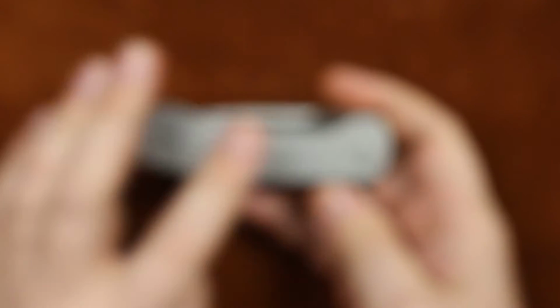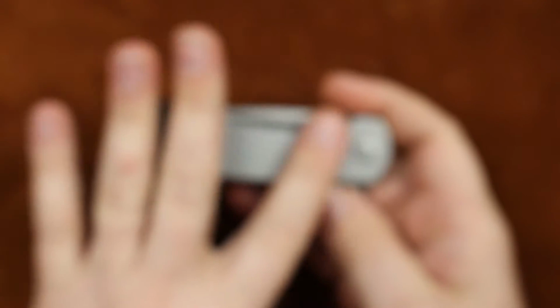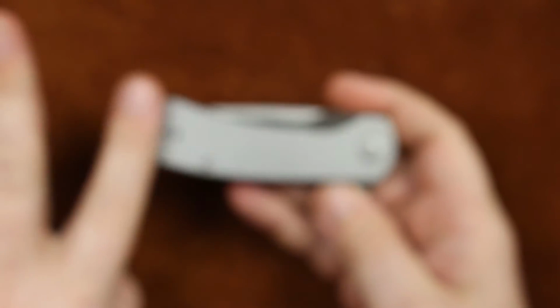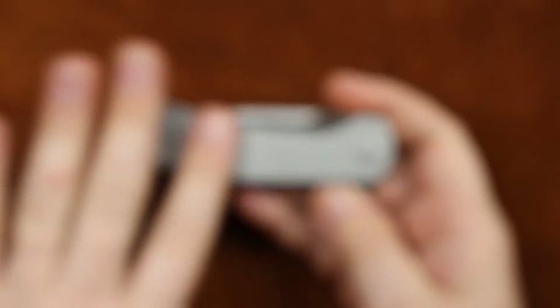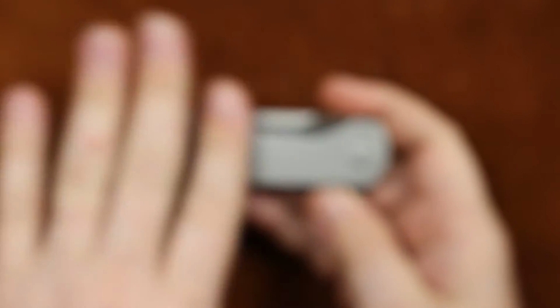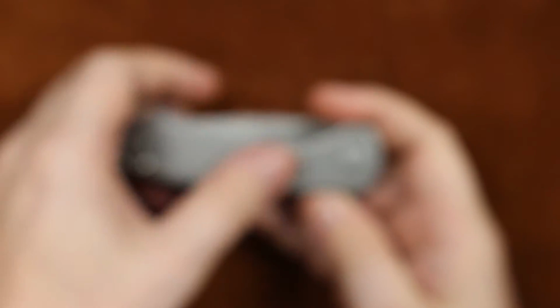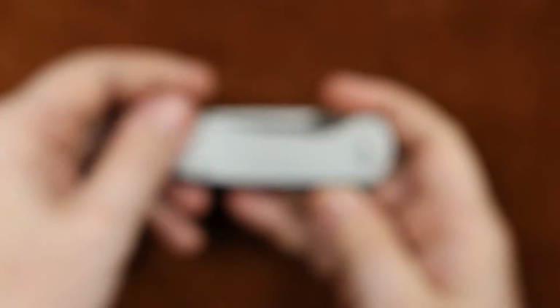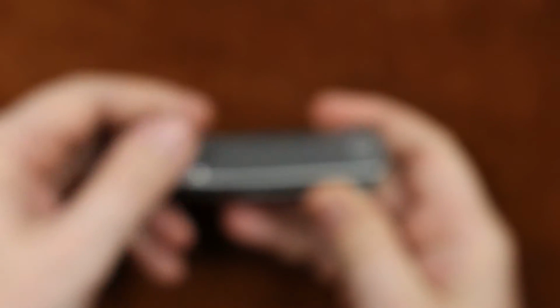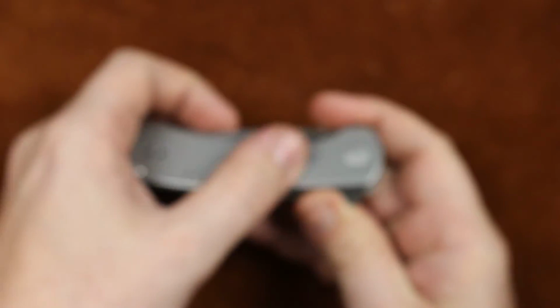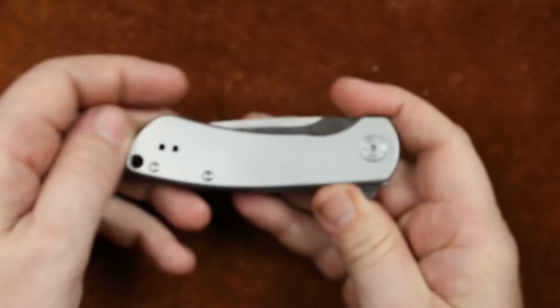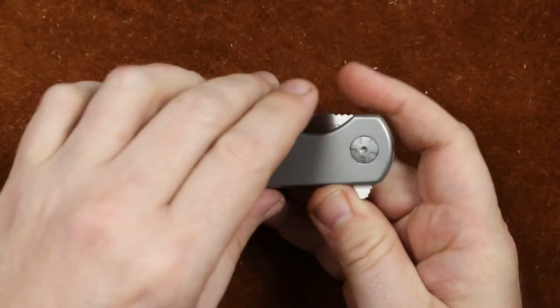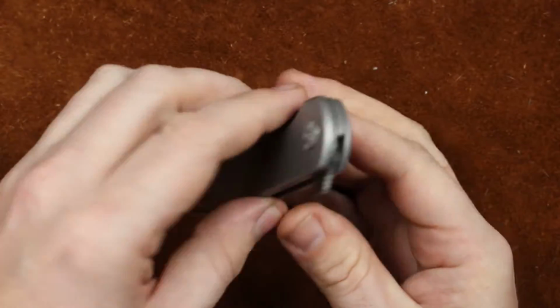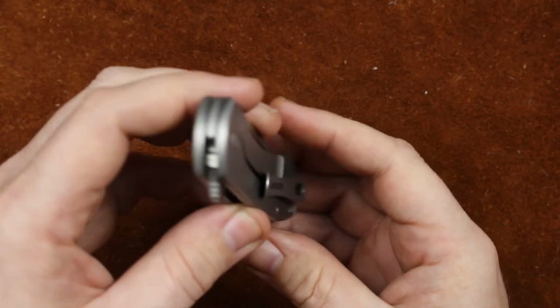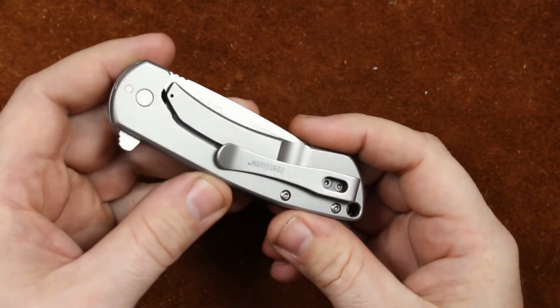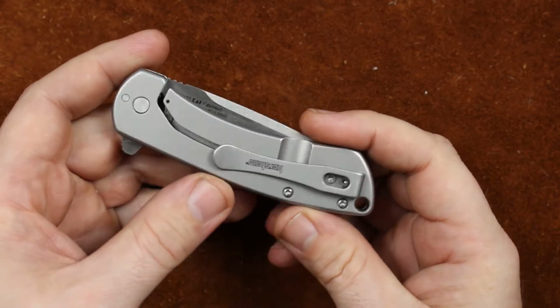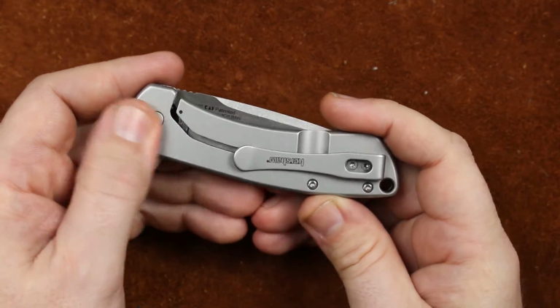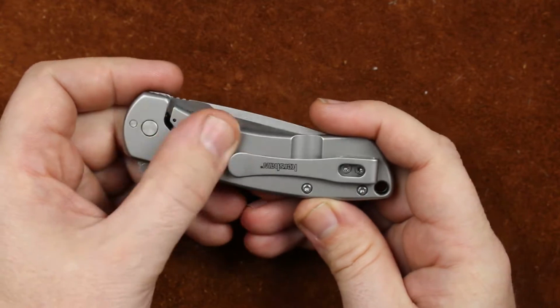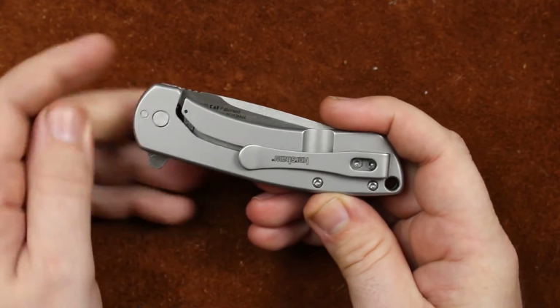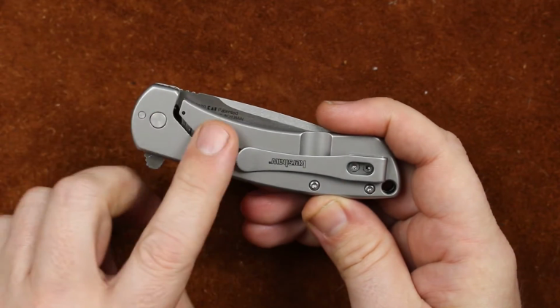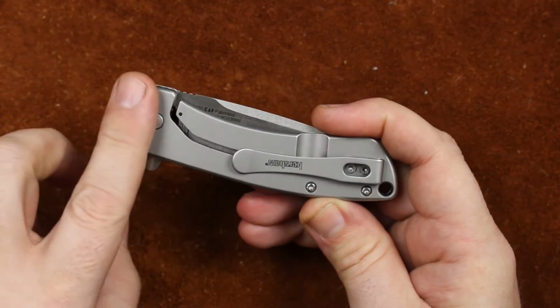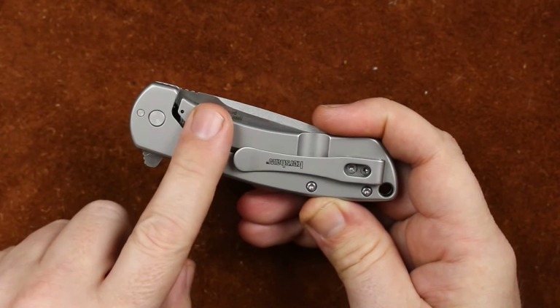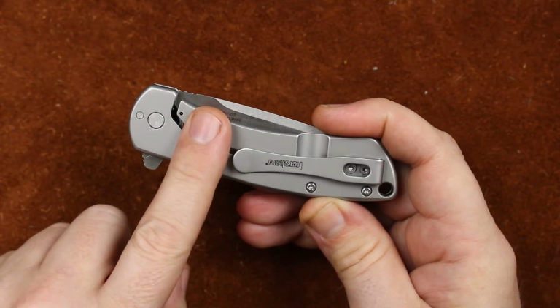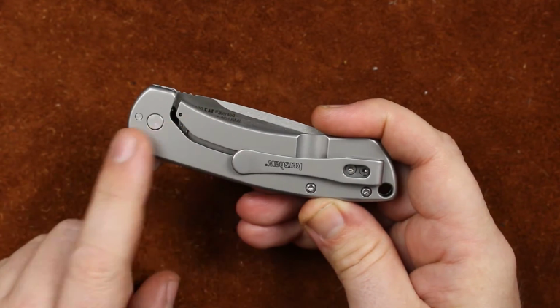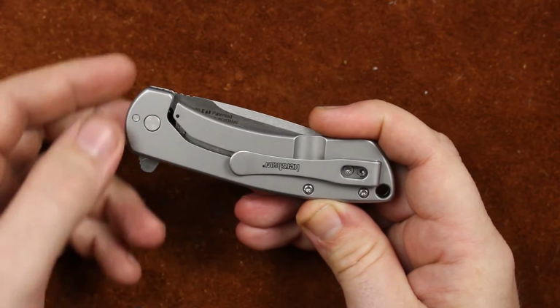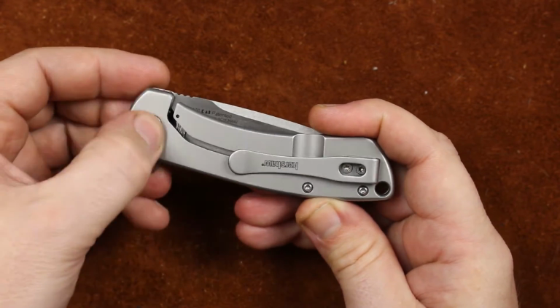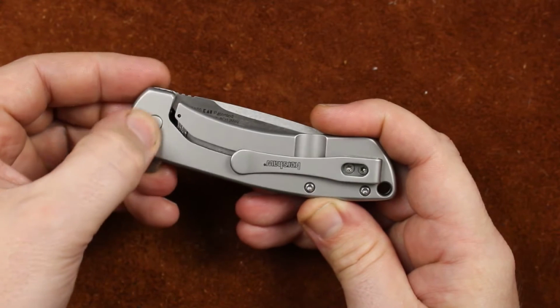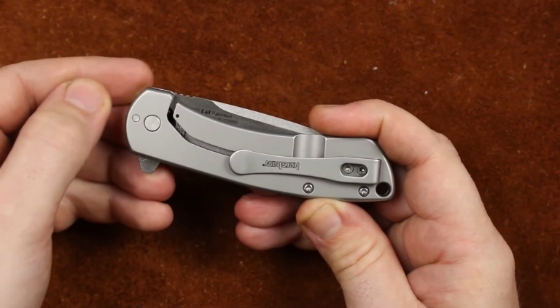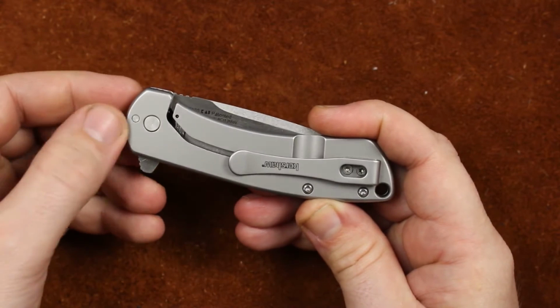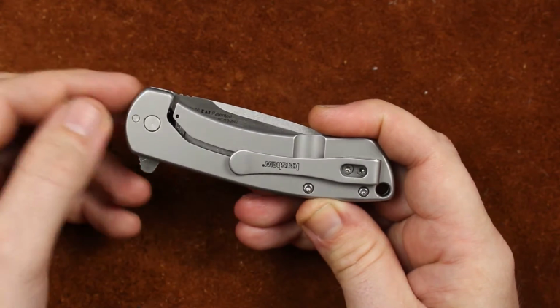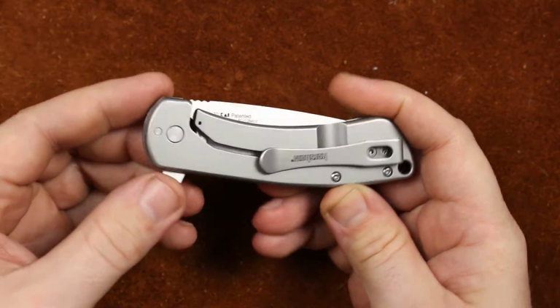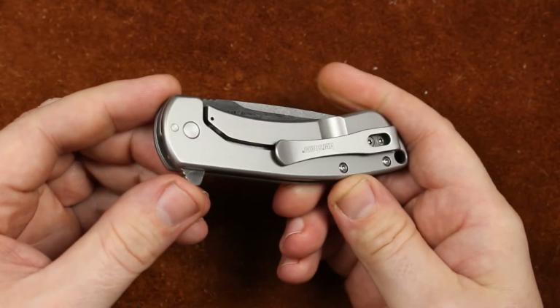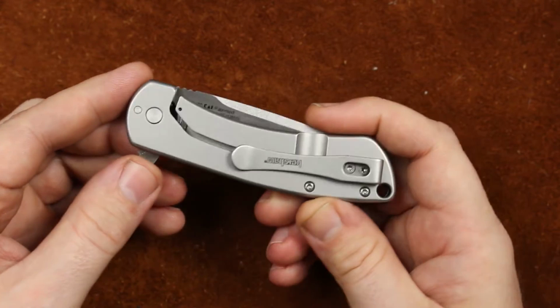Very clean here, nothing special on the handles. Same thing on the other side — nice and clean. All we have is a lock bar cutout. We do have a recessed pivot, which is very, very nice.